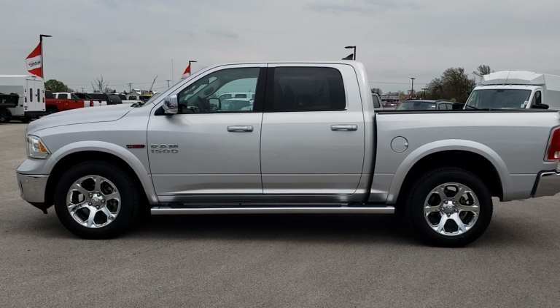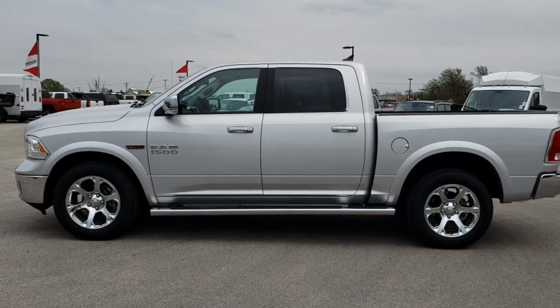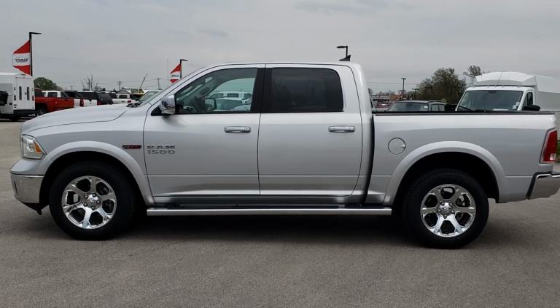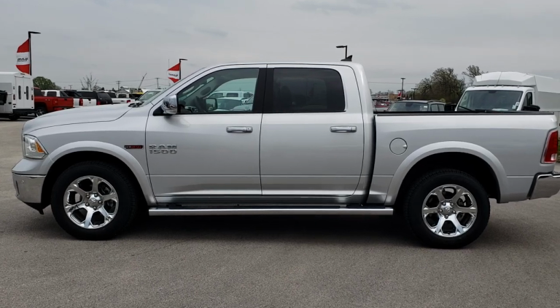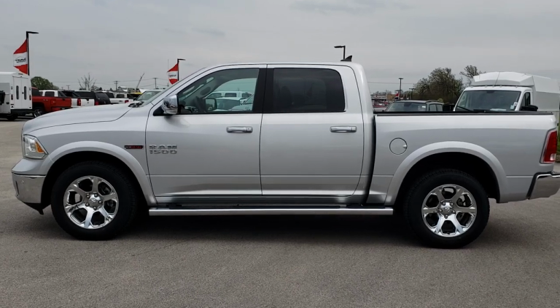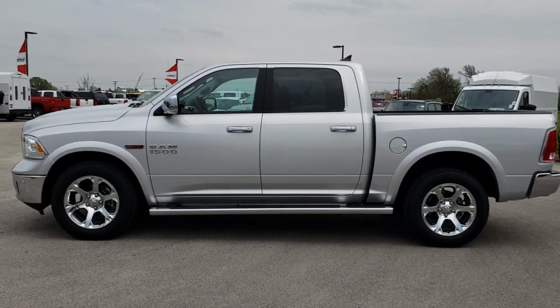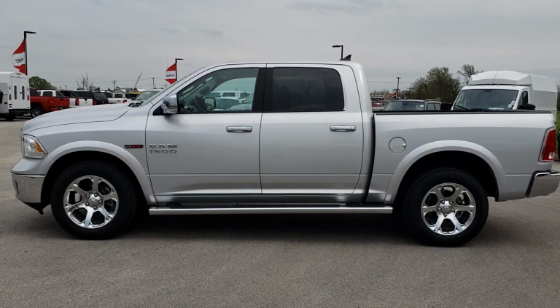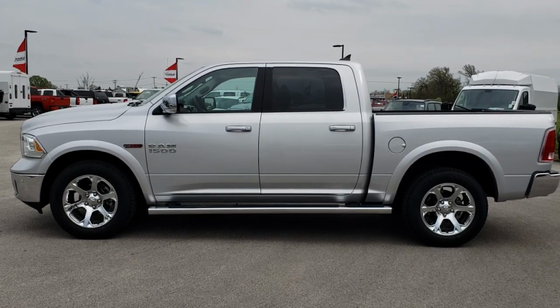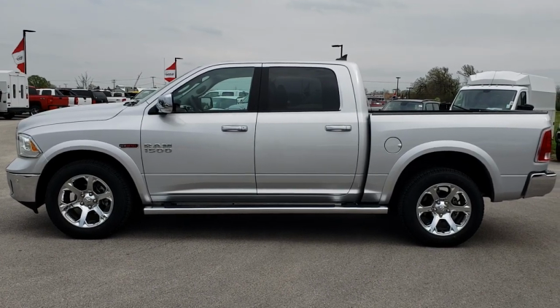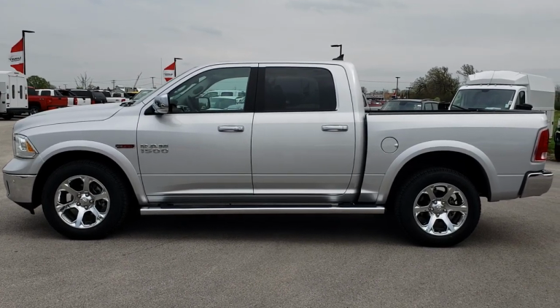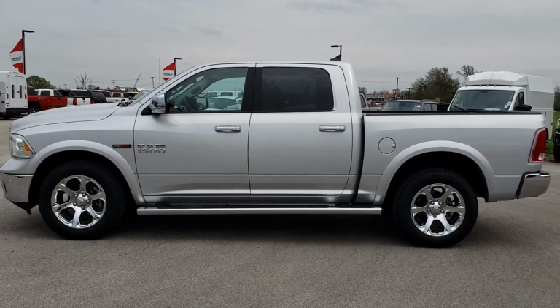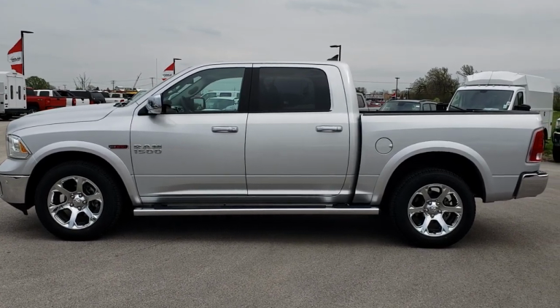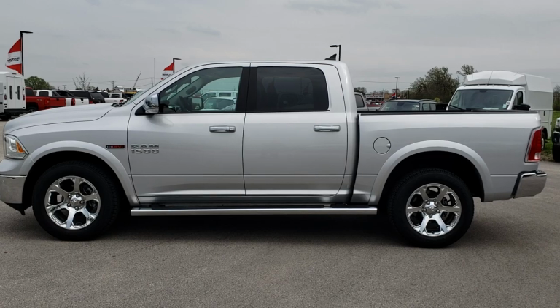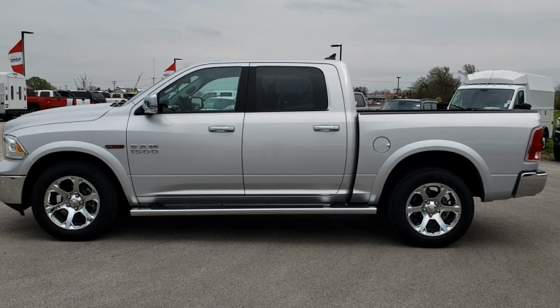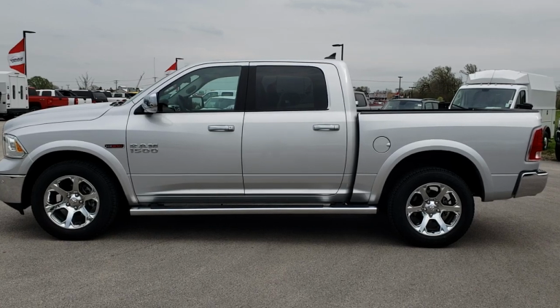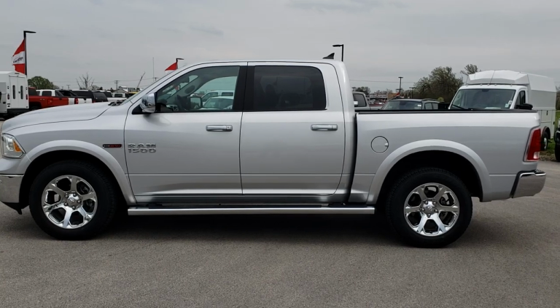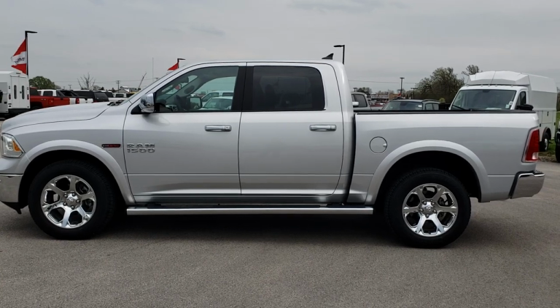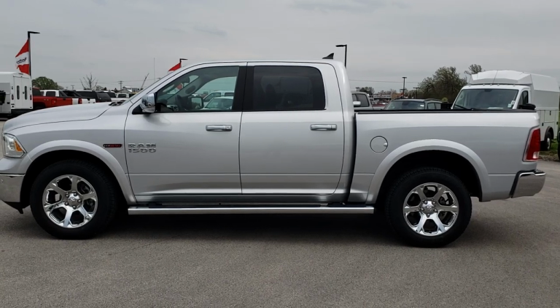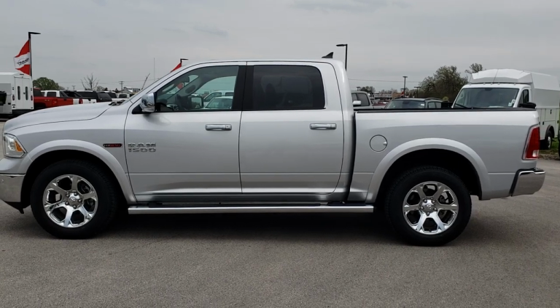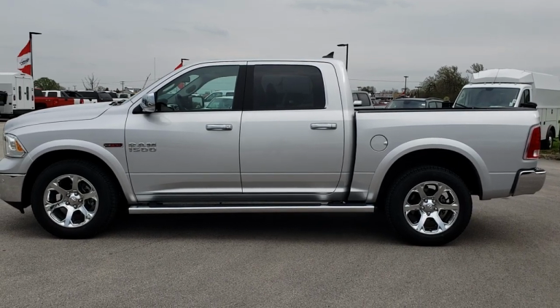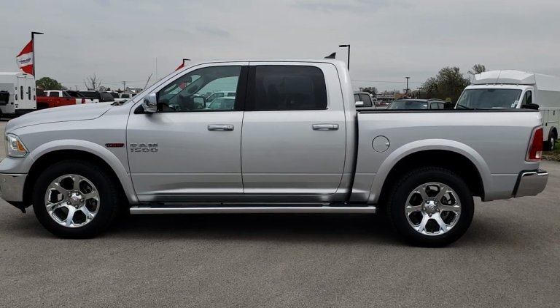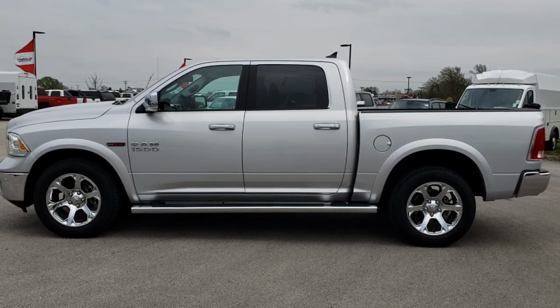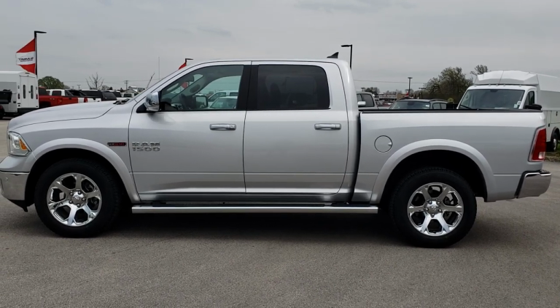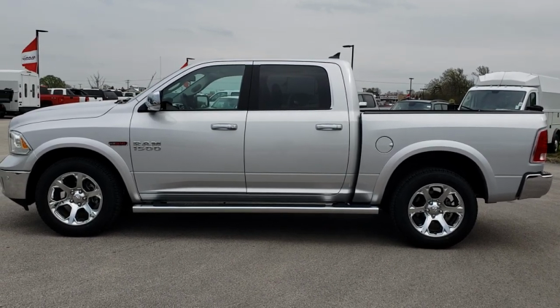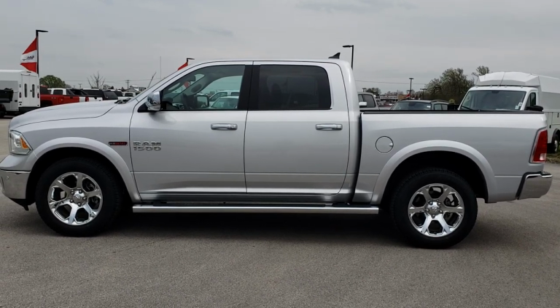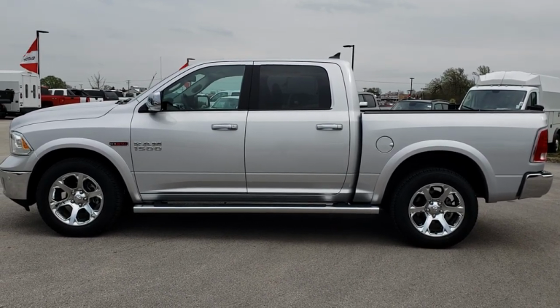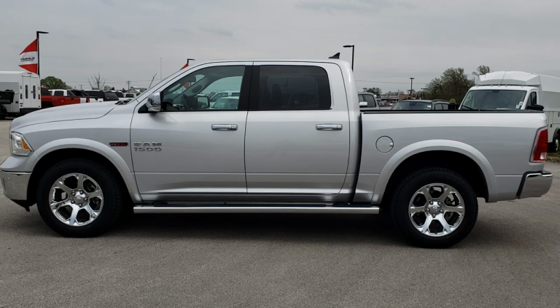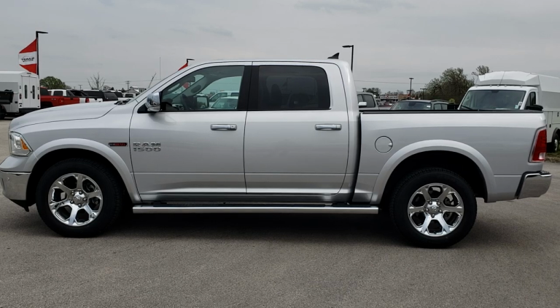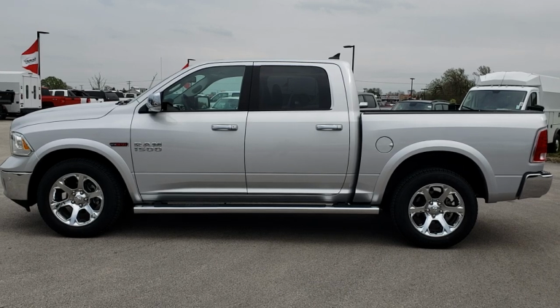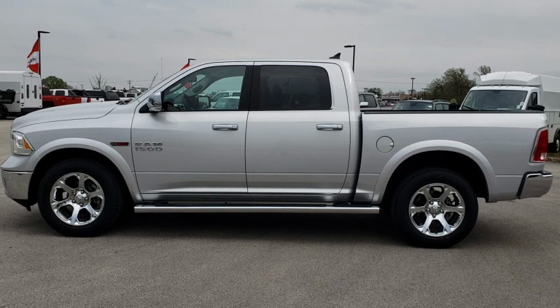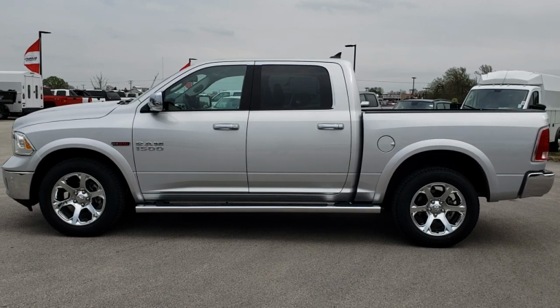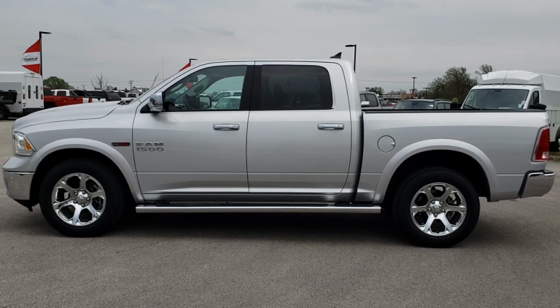If you want to make this truck yours today, give us a call right now at 920-921-0850. Ask for one of our sales associates to make this truck yours today. Once again, that number is 920-921-0850.